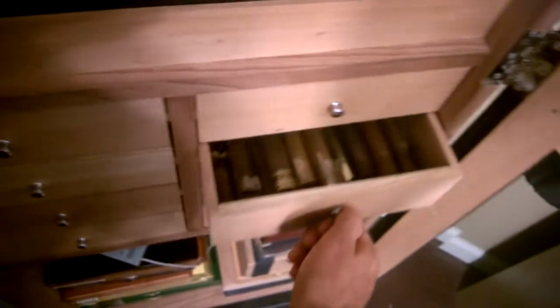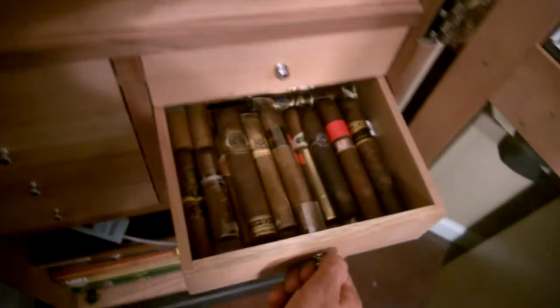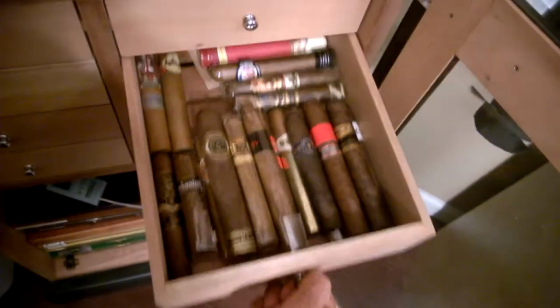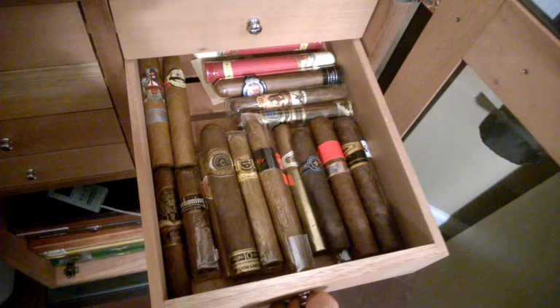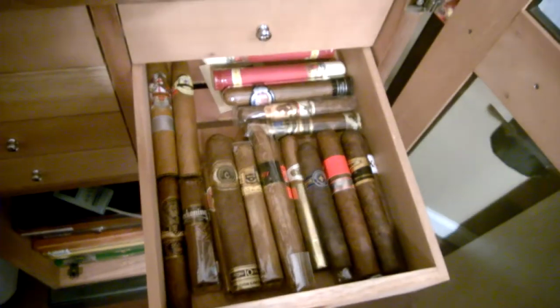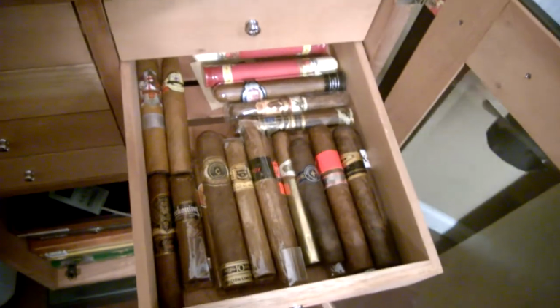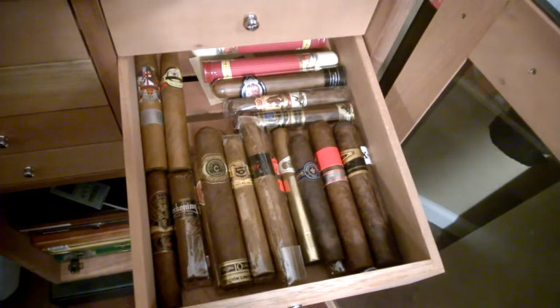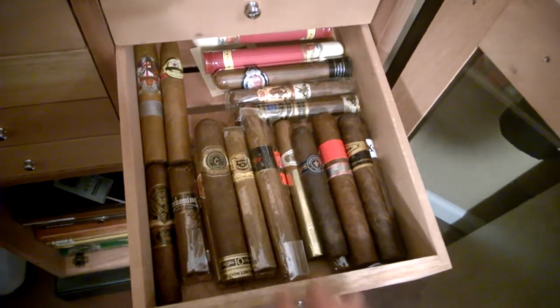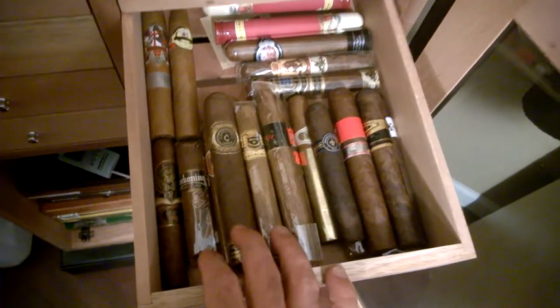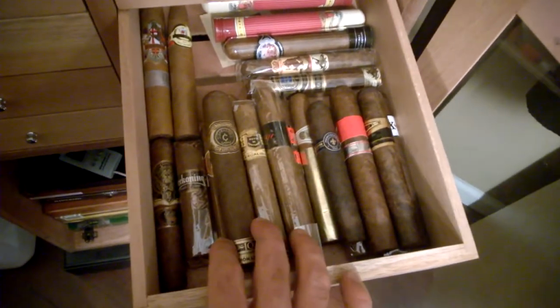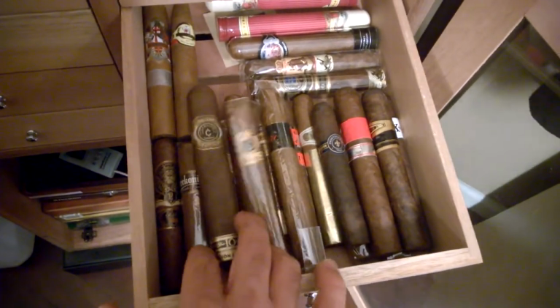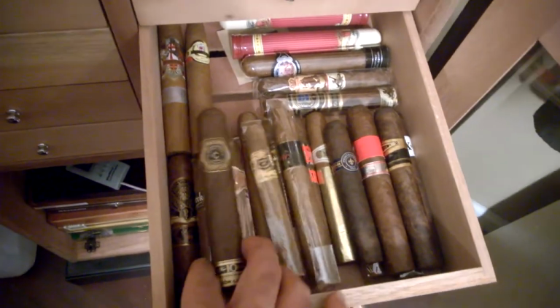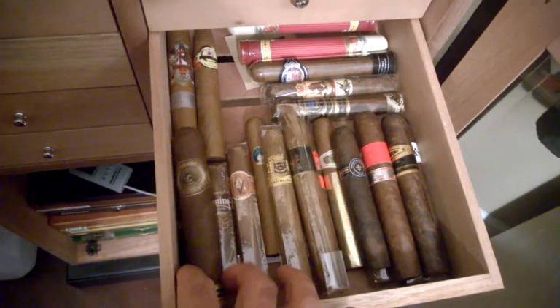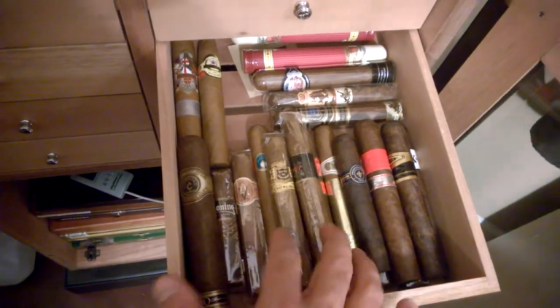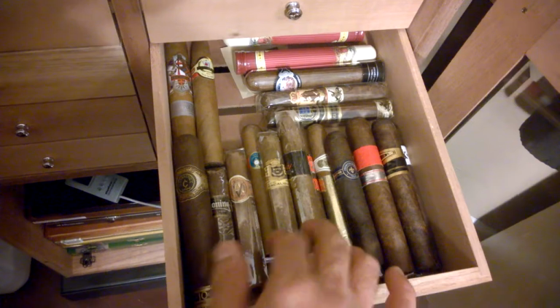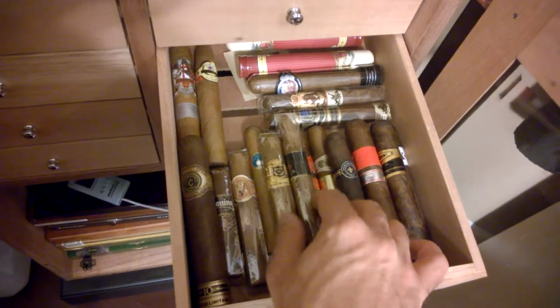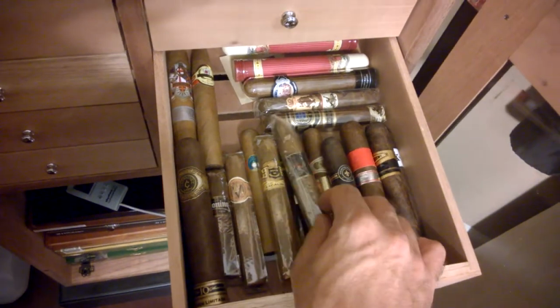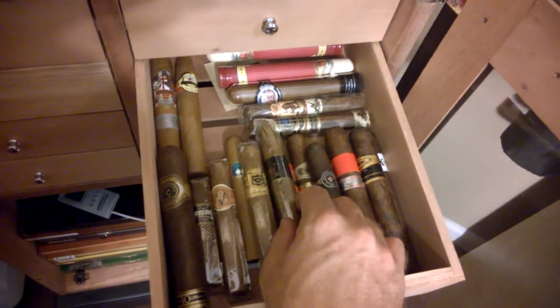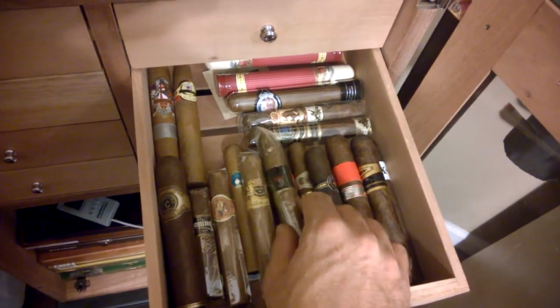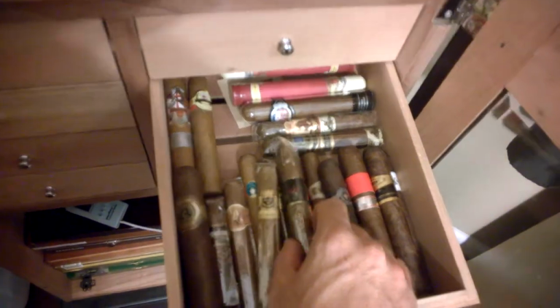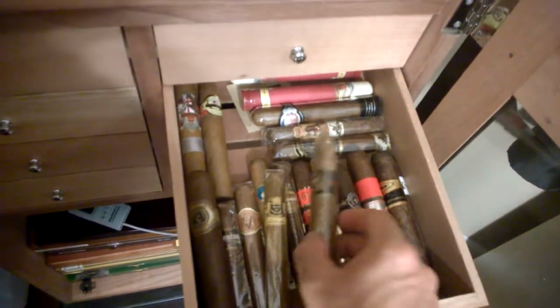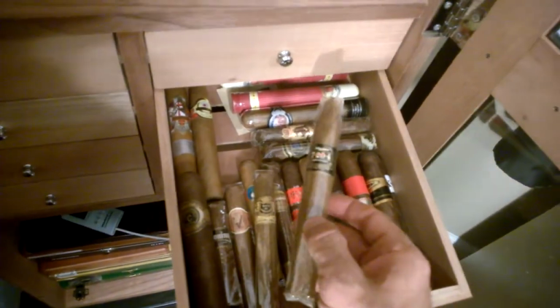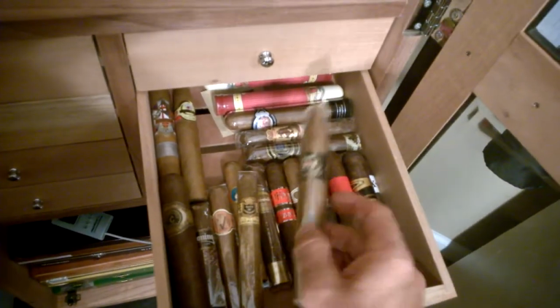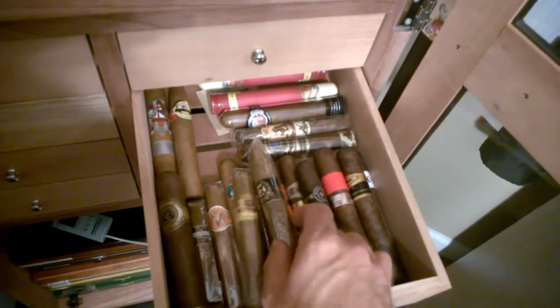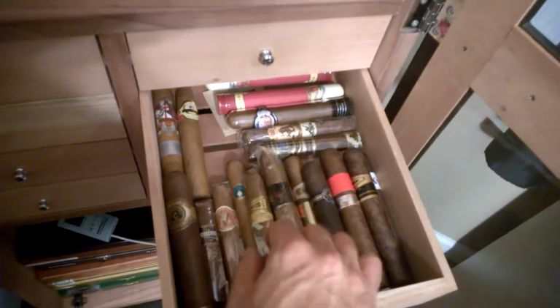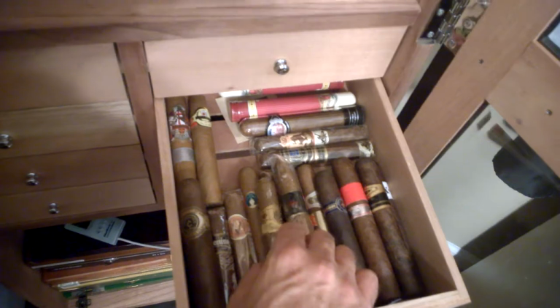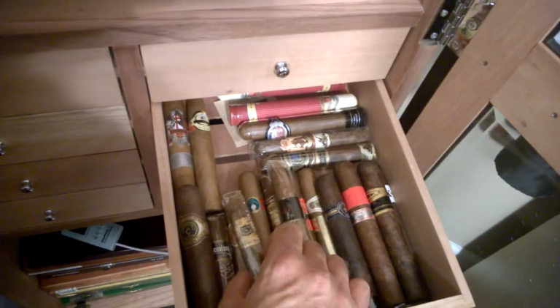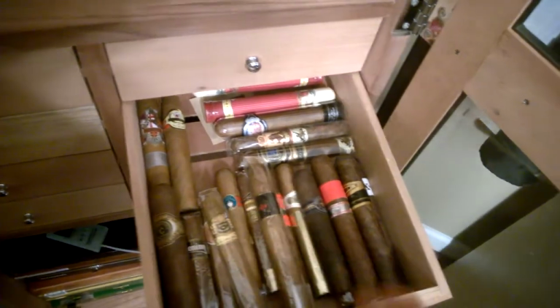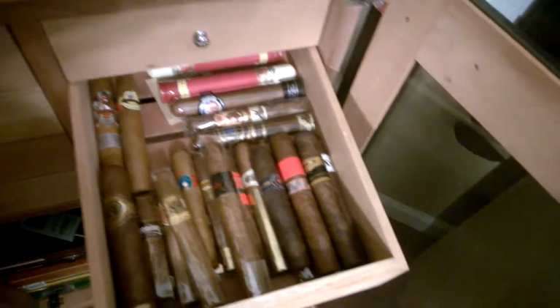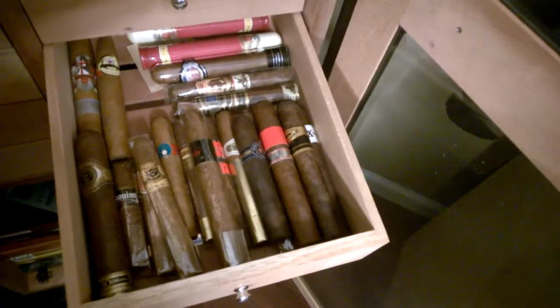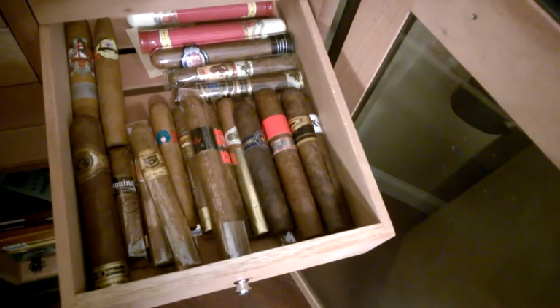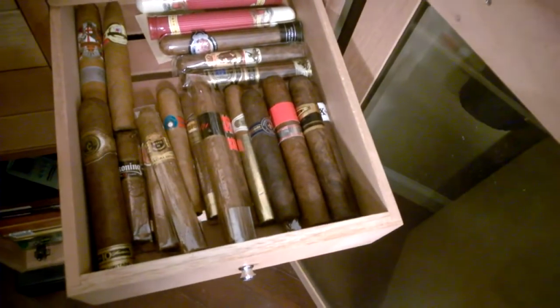Same thing down here — more of the same. Miscellaneous — if somebody had never had a cigar before they came in here and they're like, 'Hey man, I want to try something,' I would reach for here just to give them a start and see if I could find out what they like in their palate.